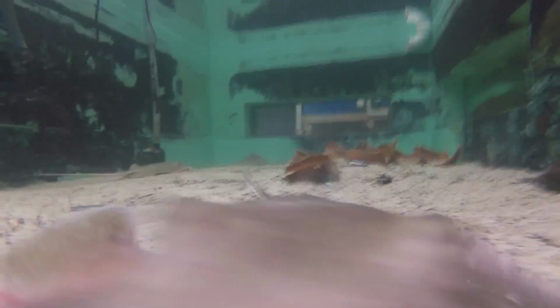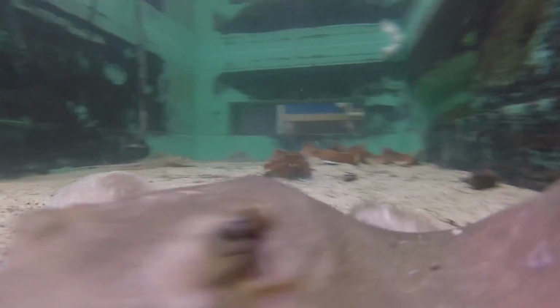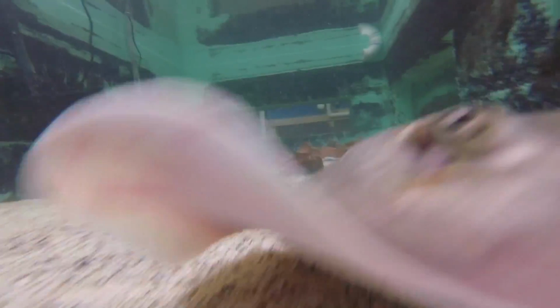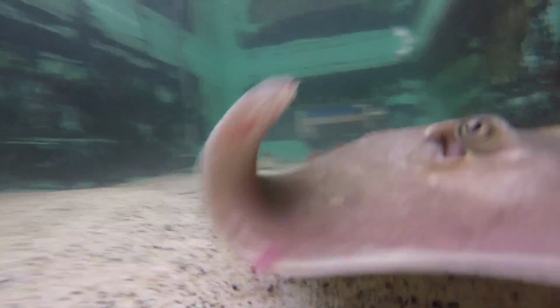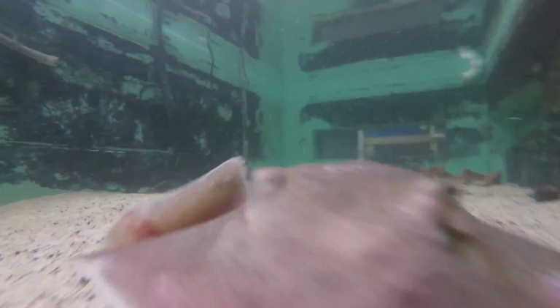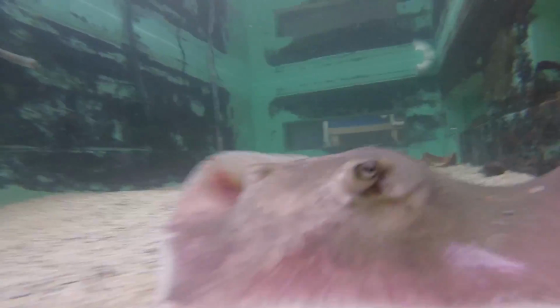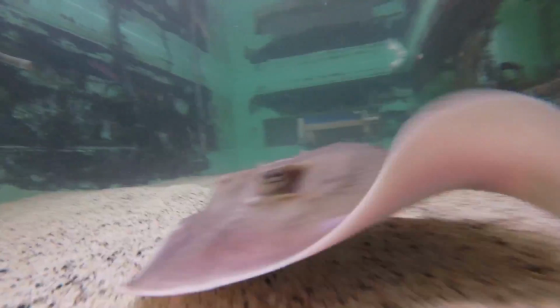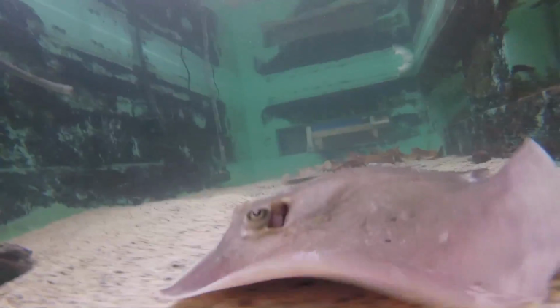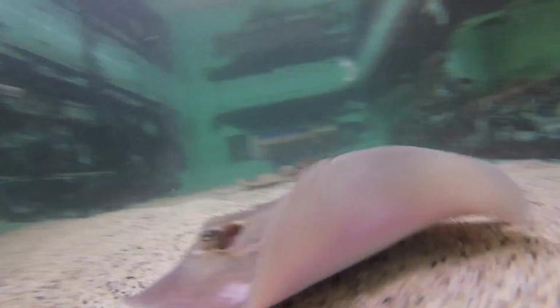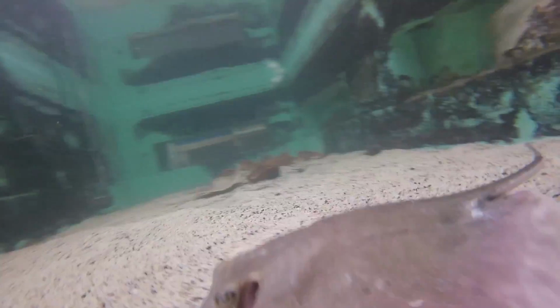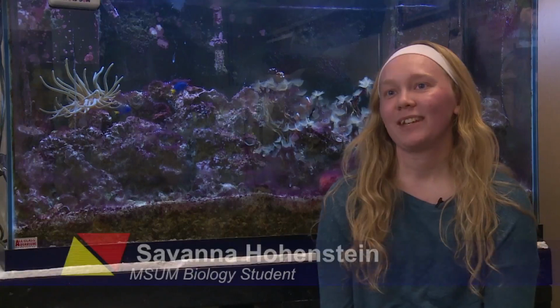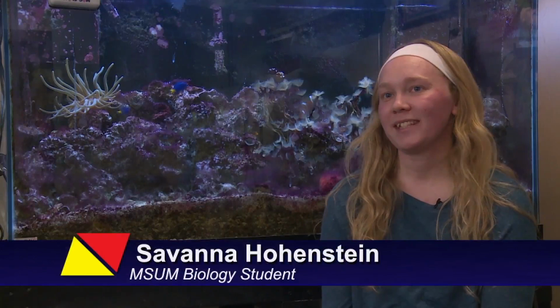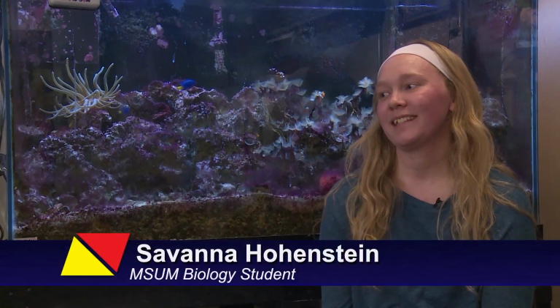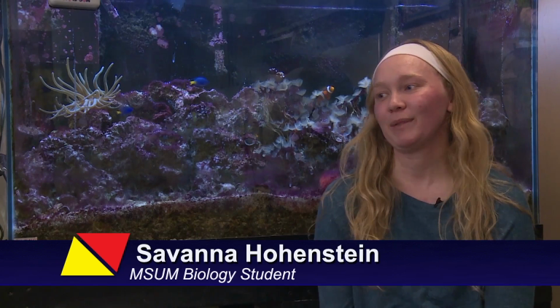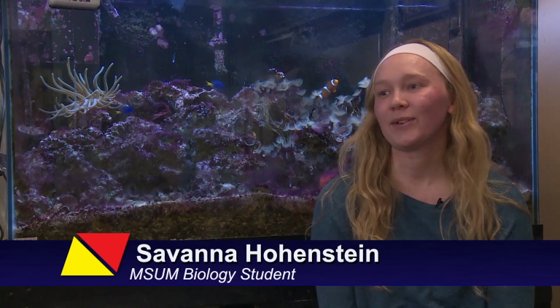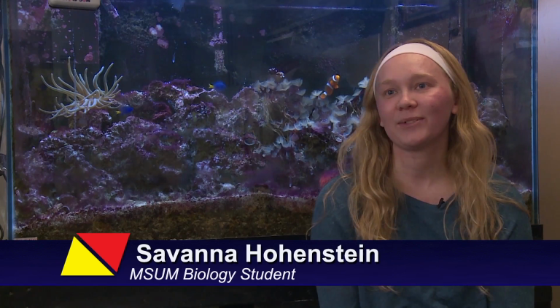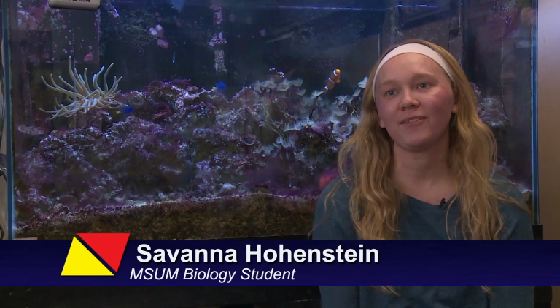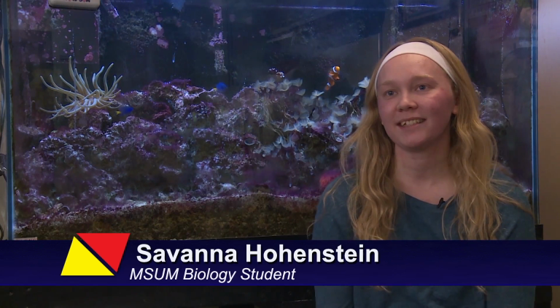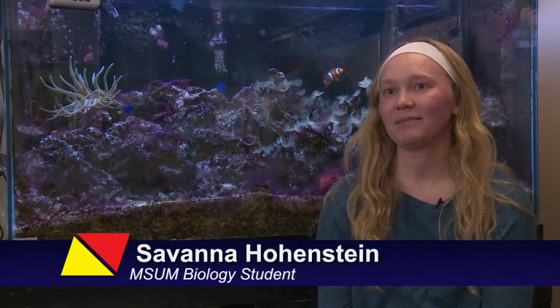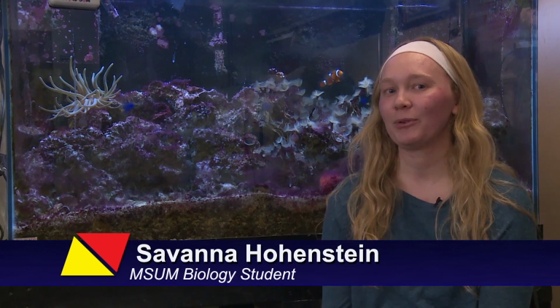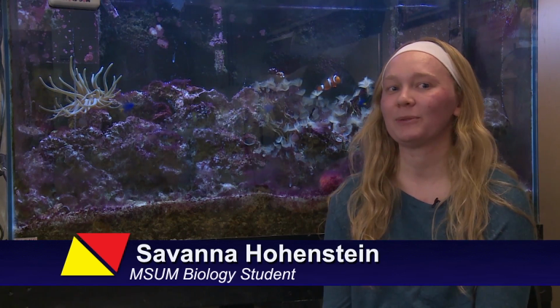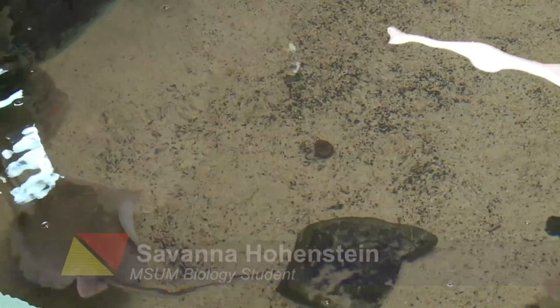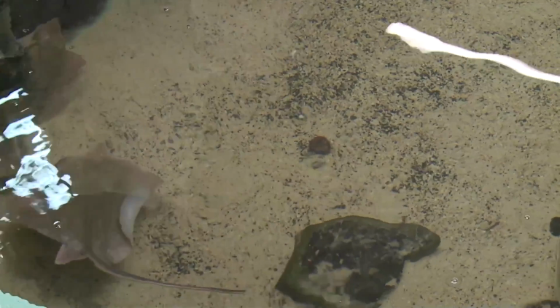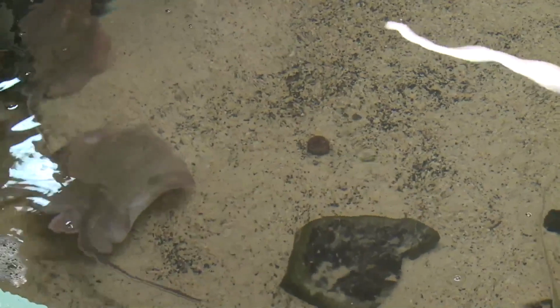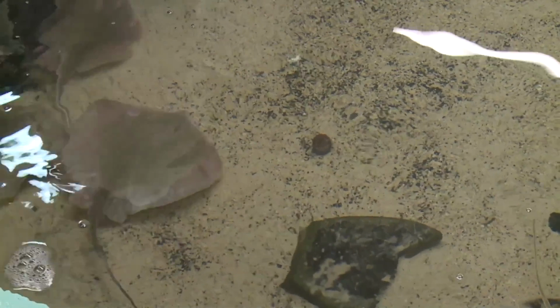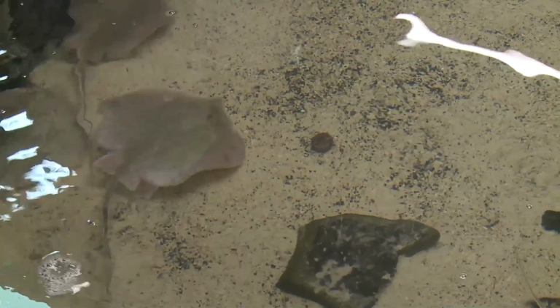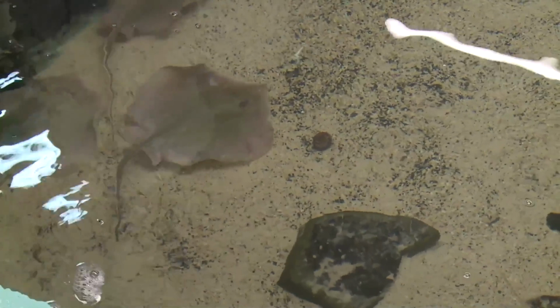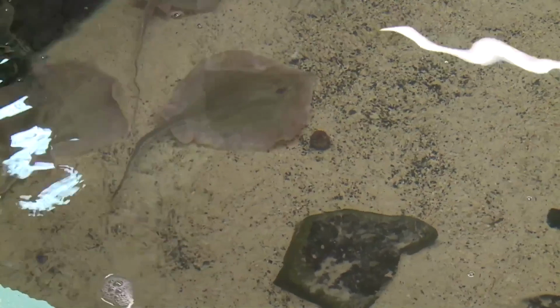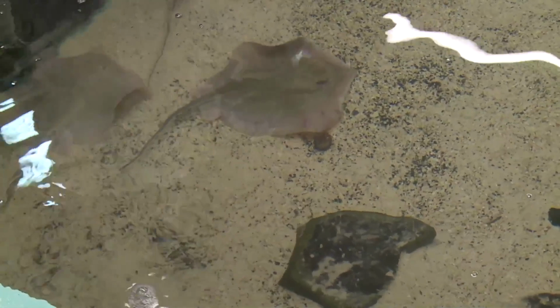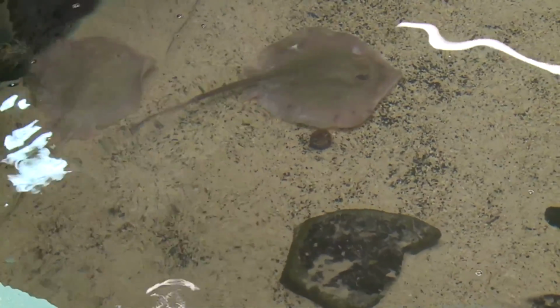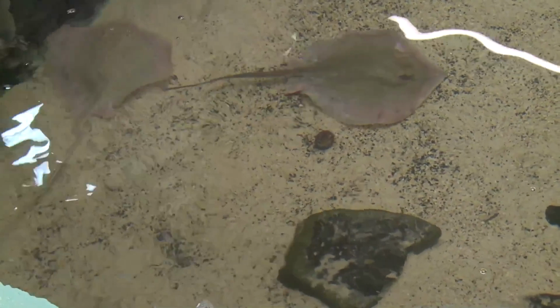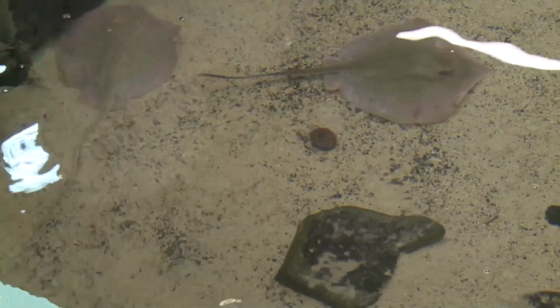We have stingrays, which is rare. You don't see this in Minnesota, so to have this is really cool. The stingrays are my favorite, and they're like my babies.